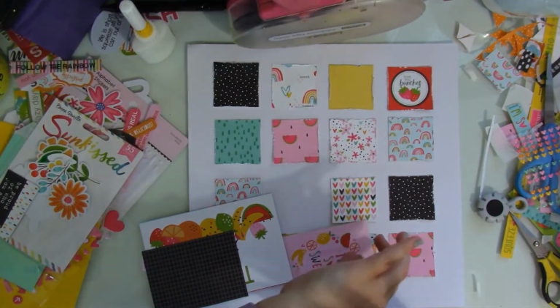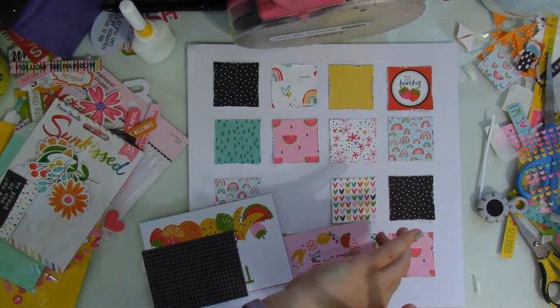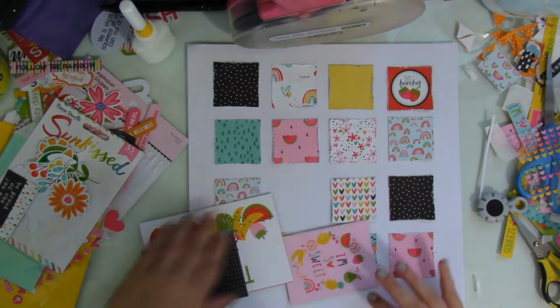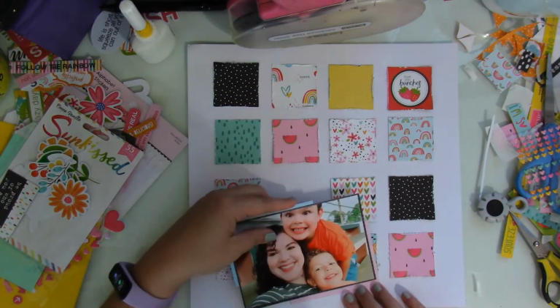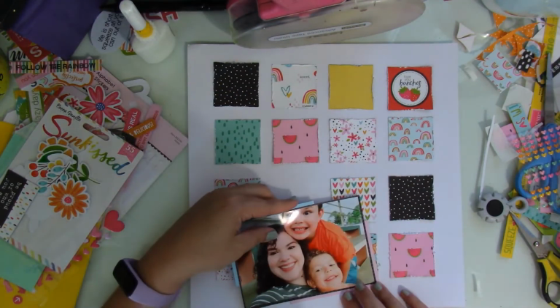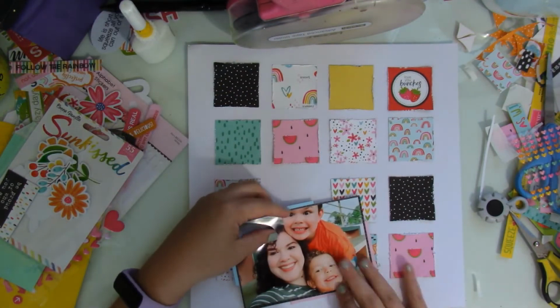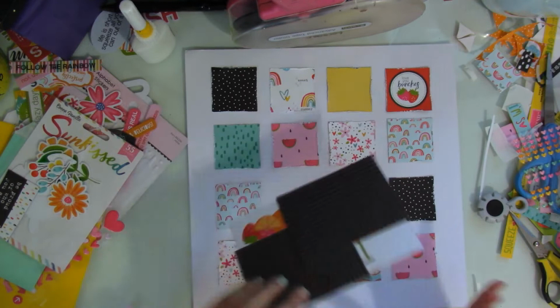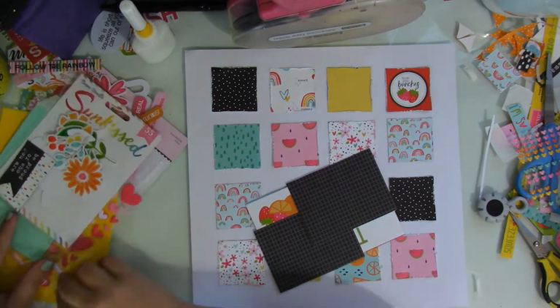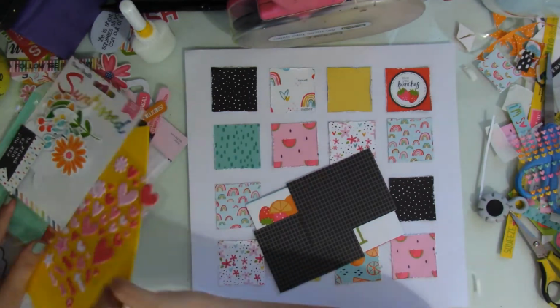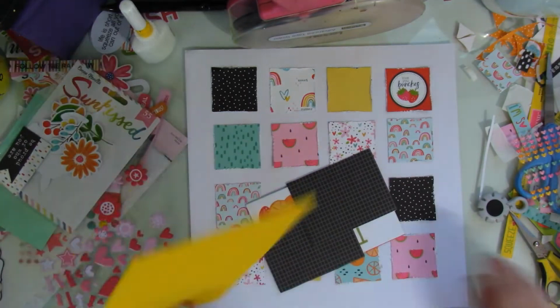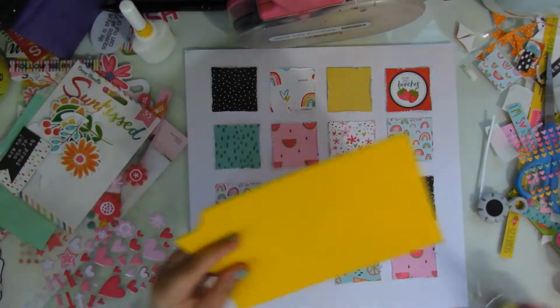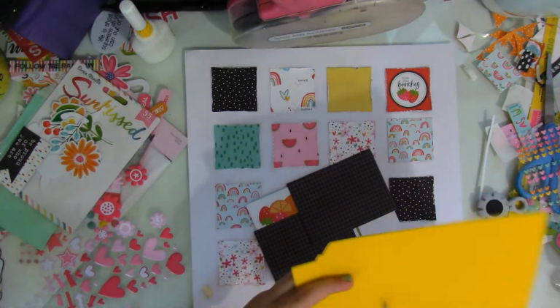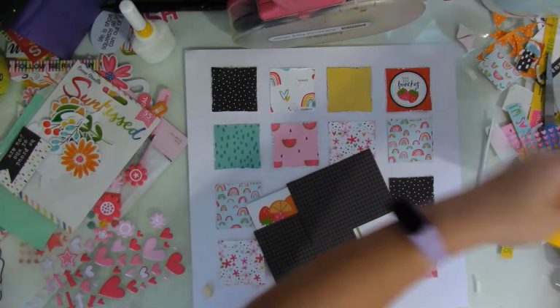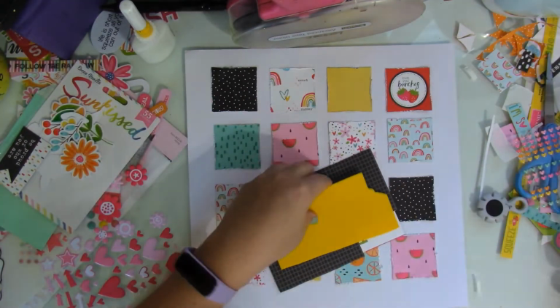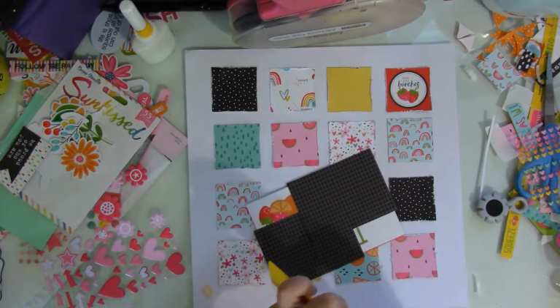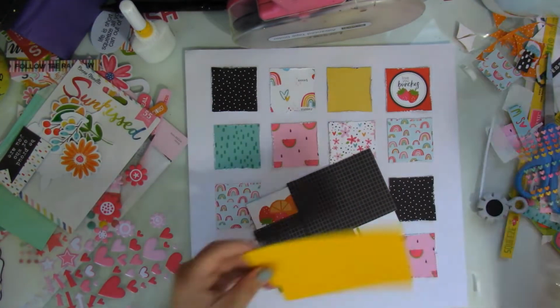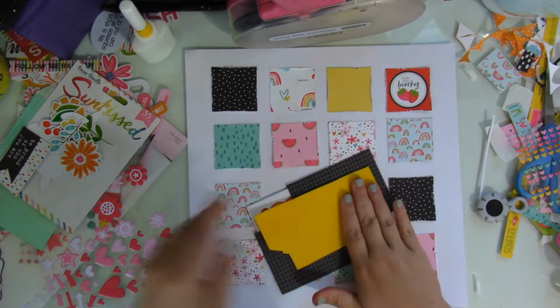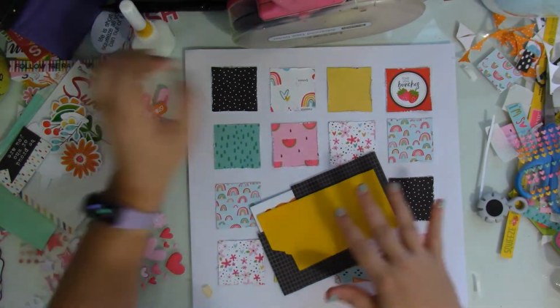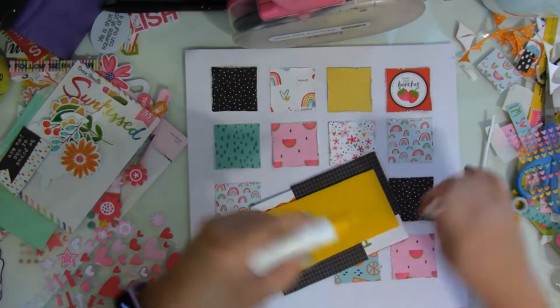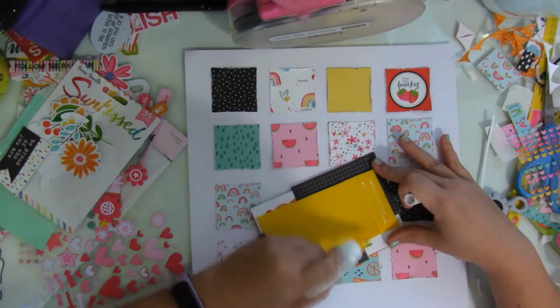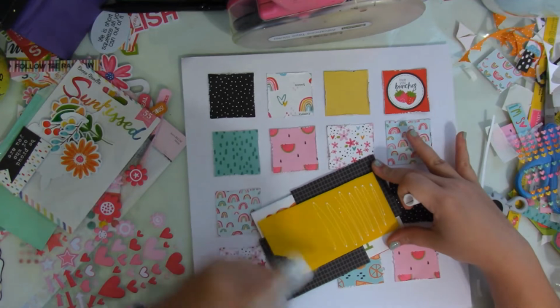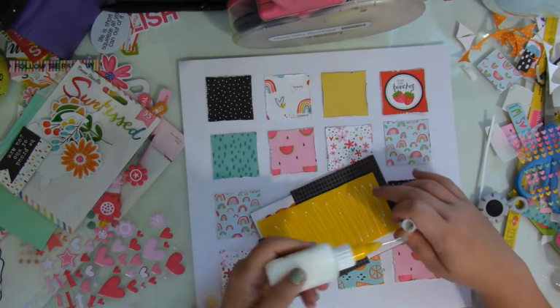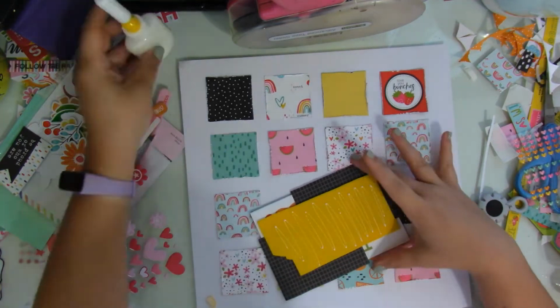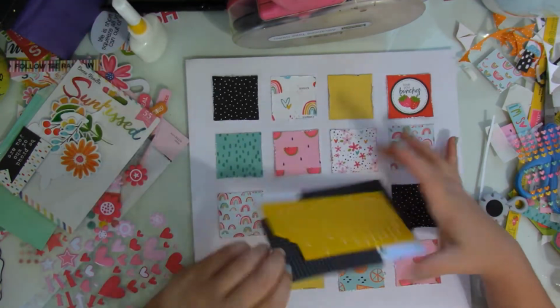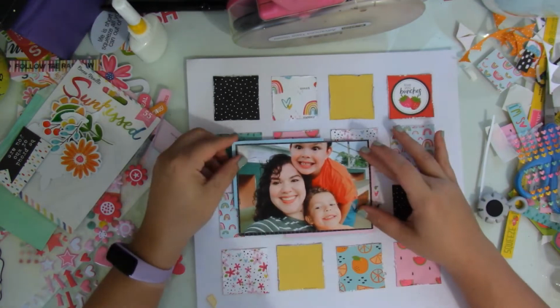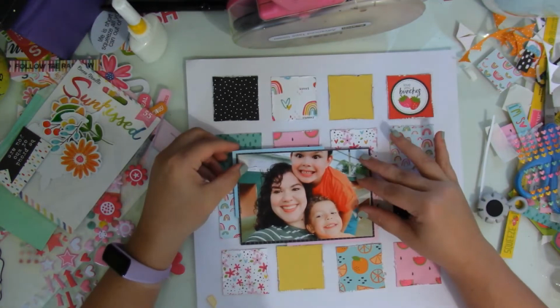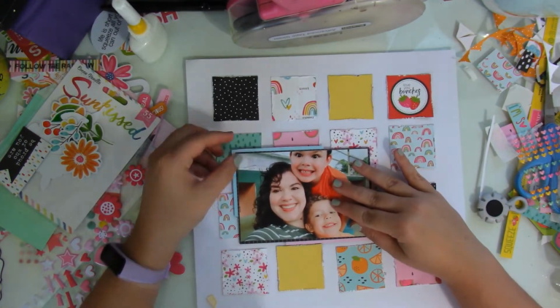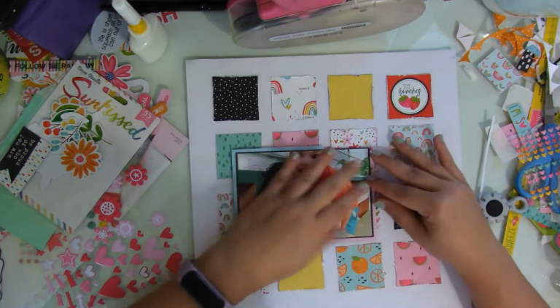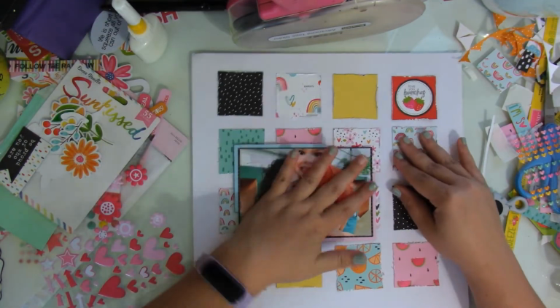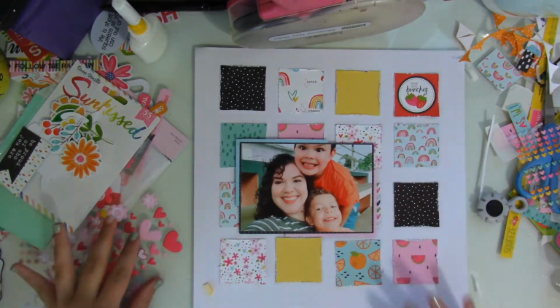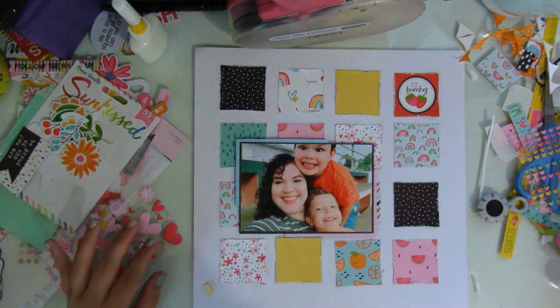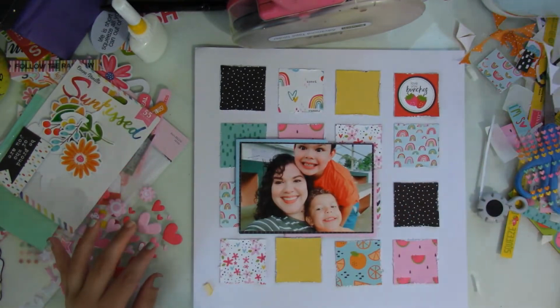This layout is pretty true to the sketch, except that I do add a couple of other embellishments from my stash onto it. I'll link Brianna Lepper down below so that you can follow her.